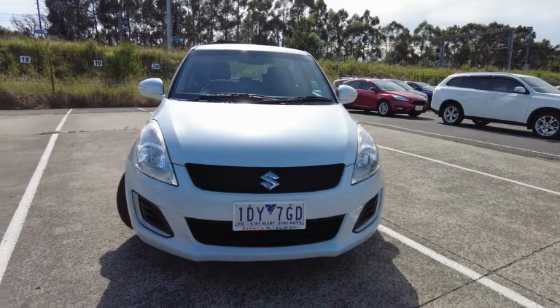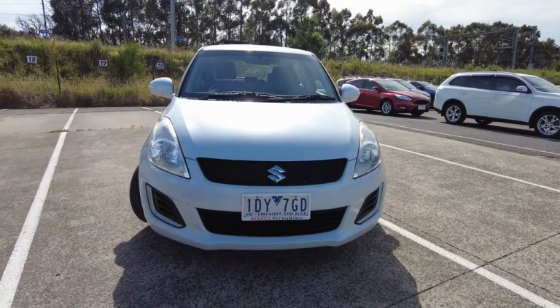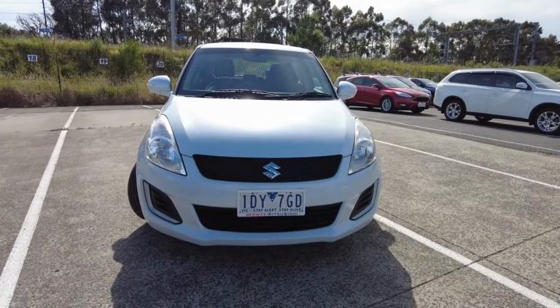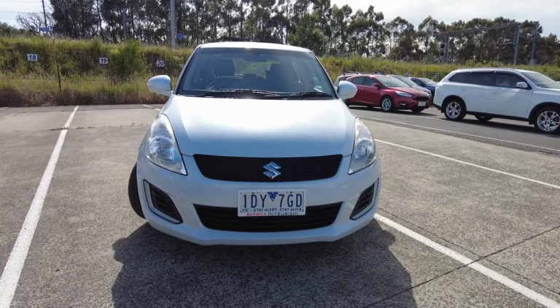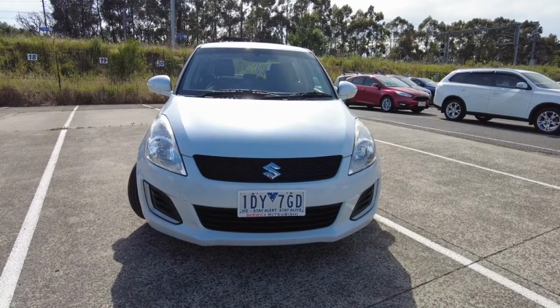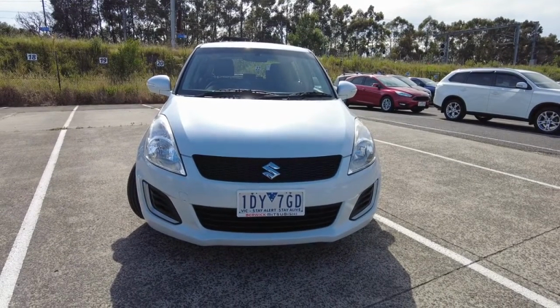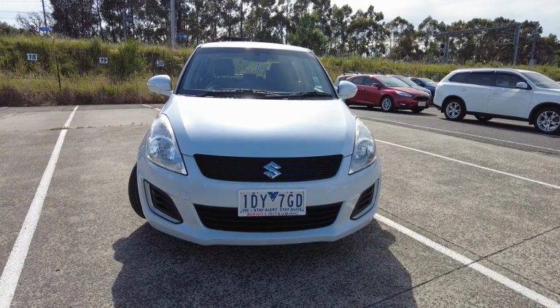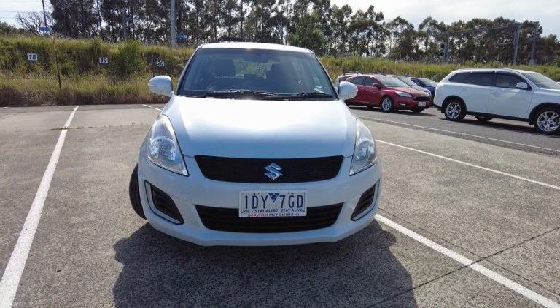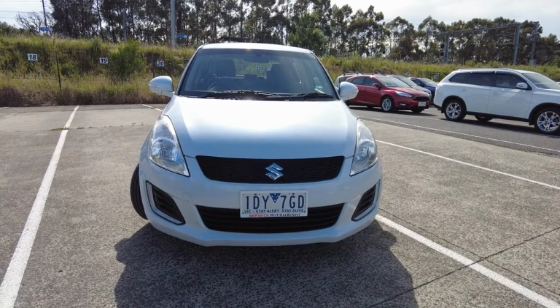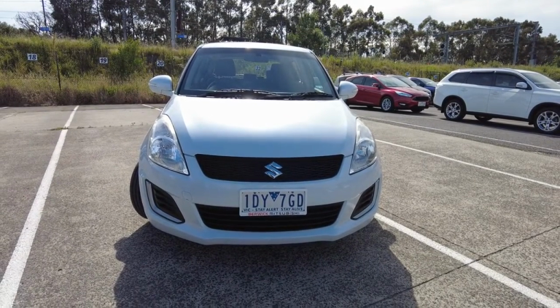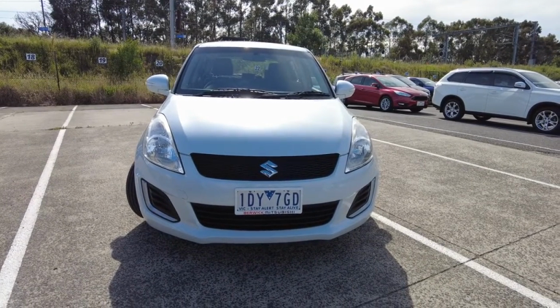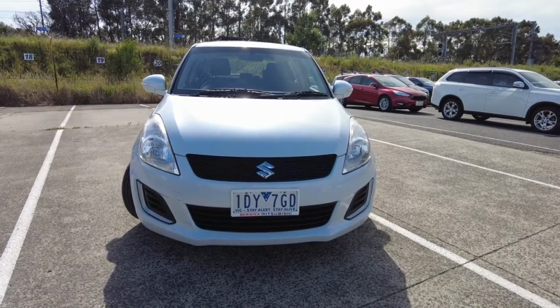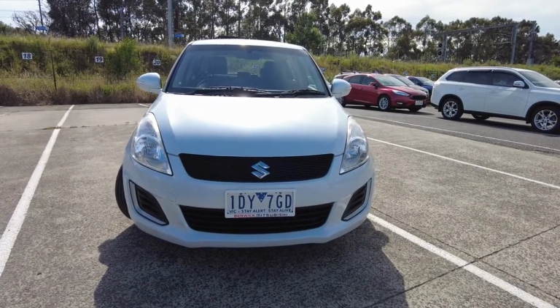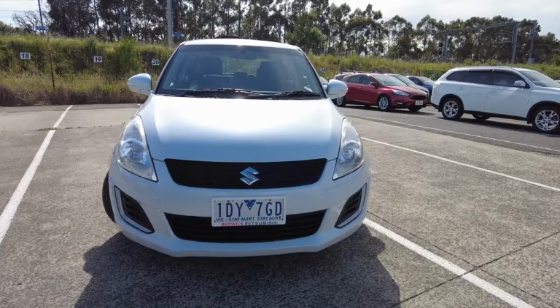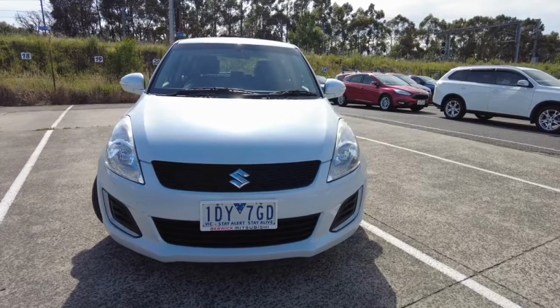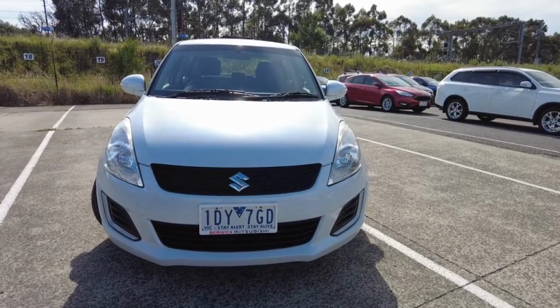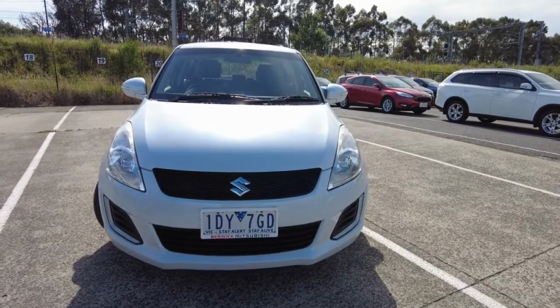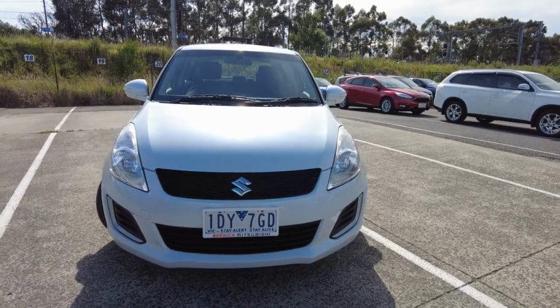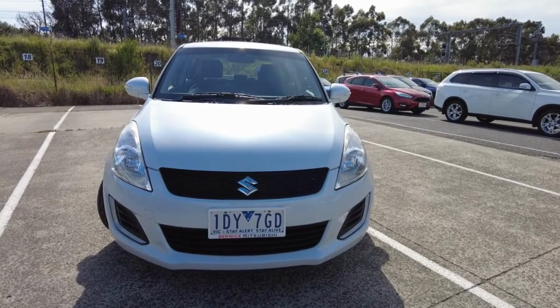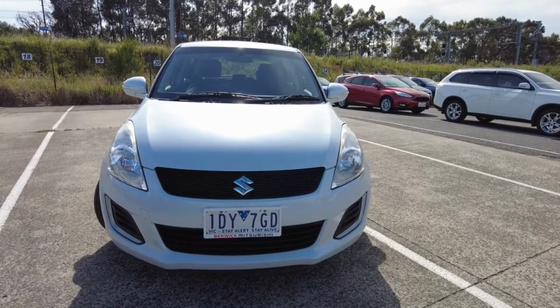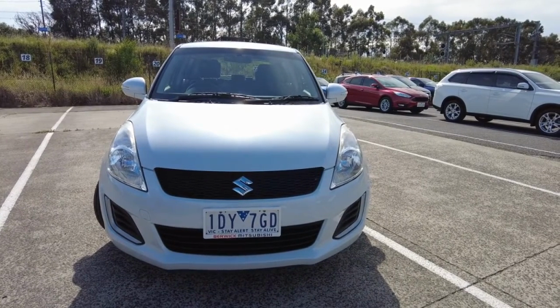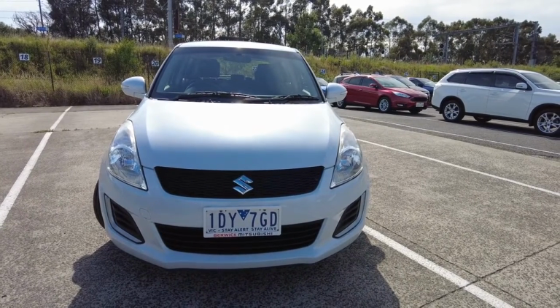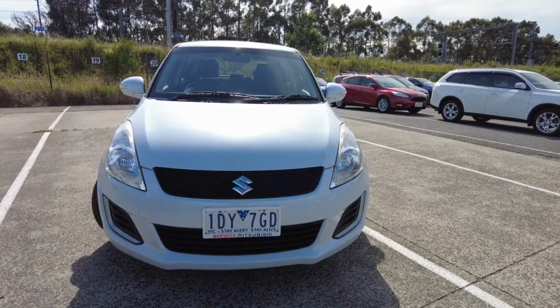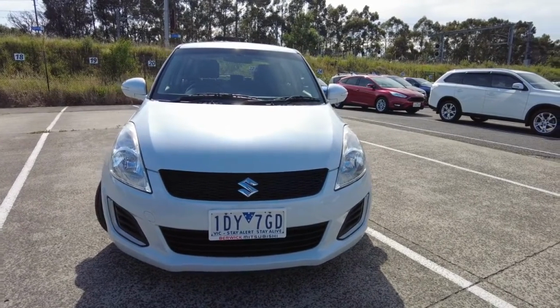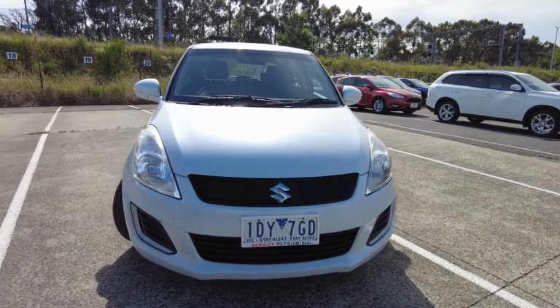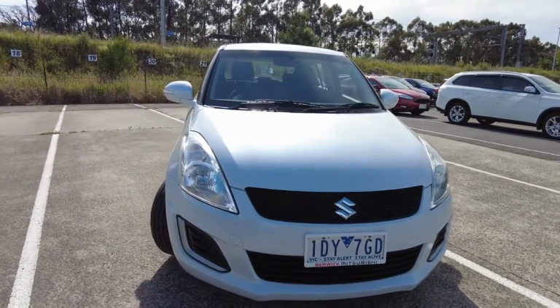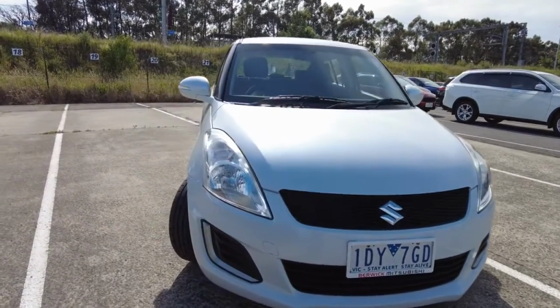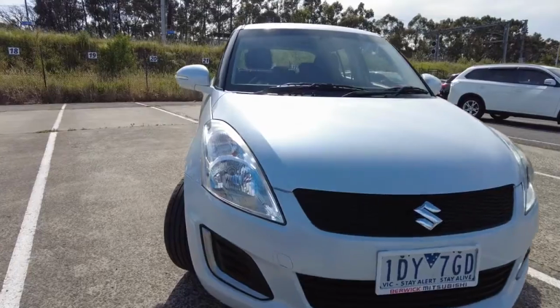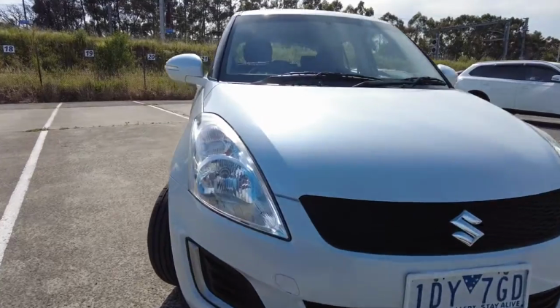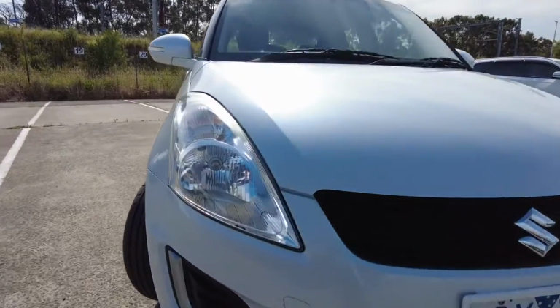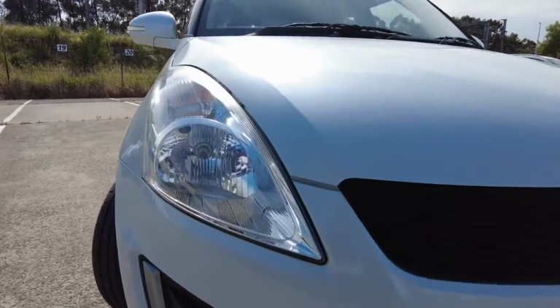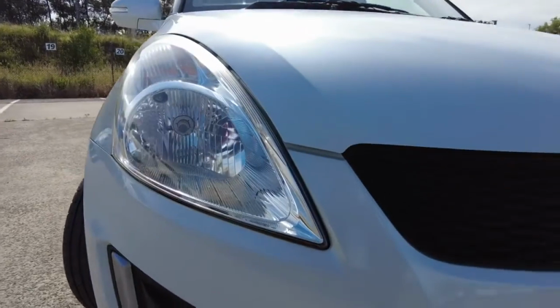At the front you've got the grille, which comes with a black finish and has got the Suzuki iconic logo right in the center. On each side you get your headlamps.